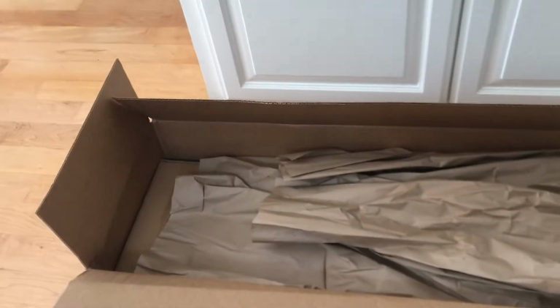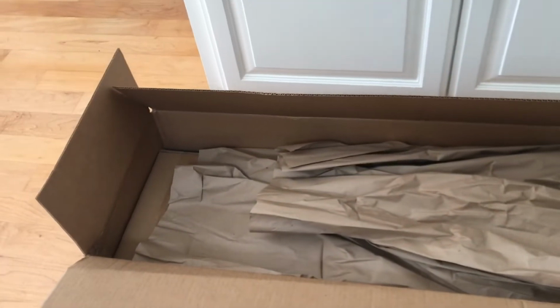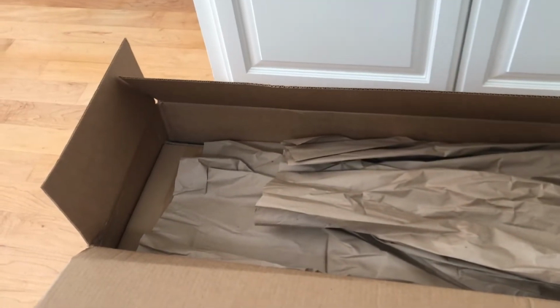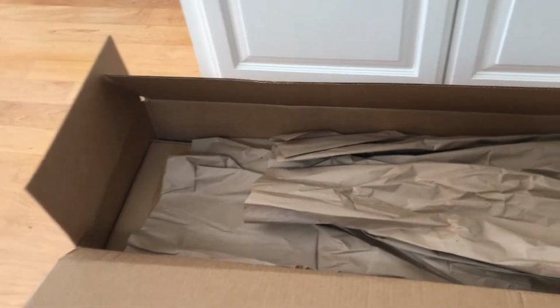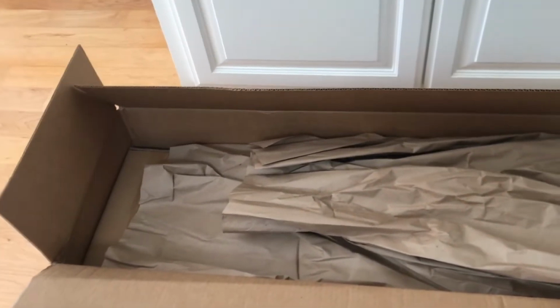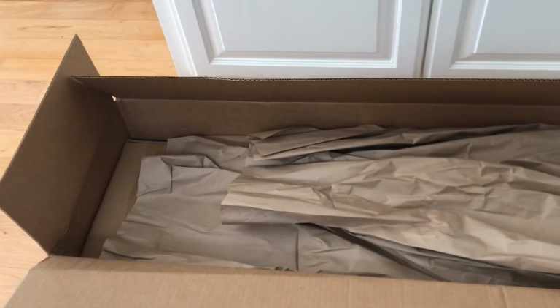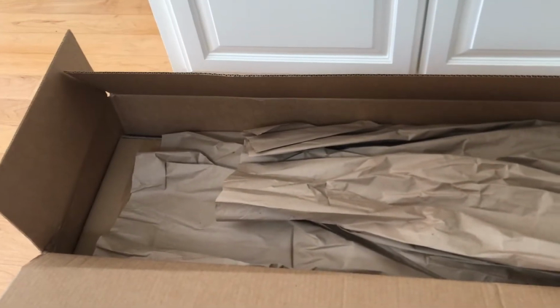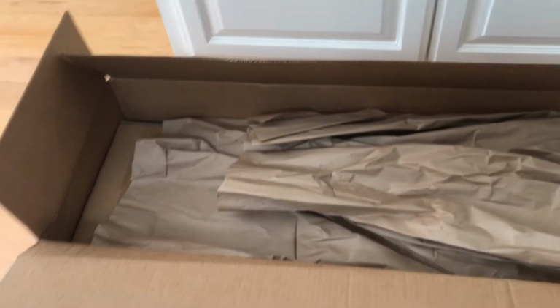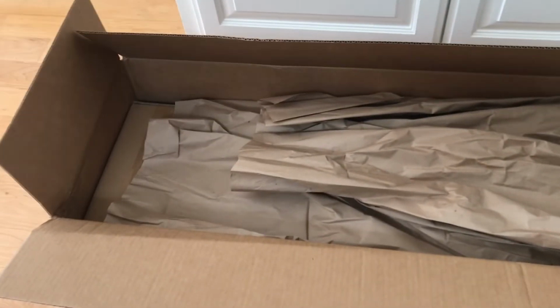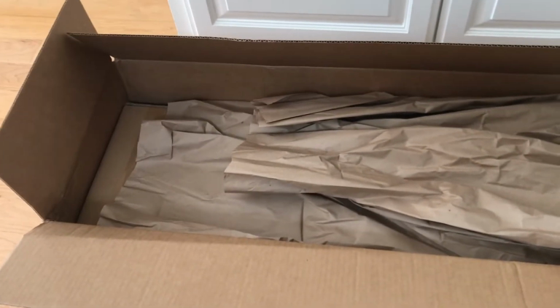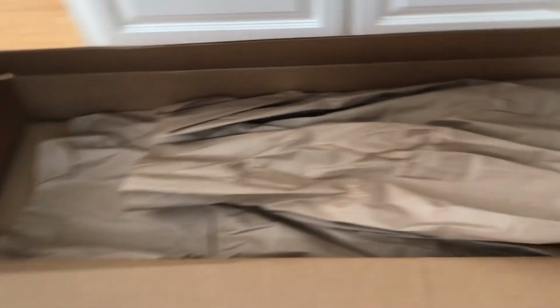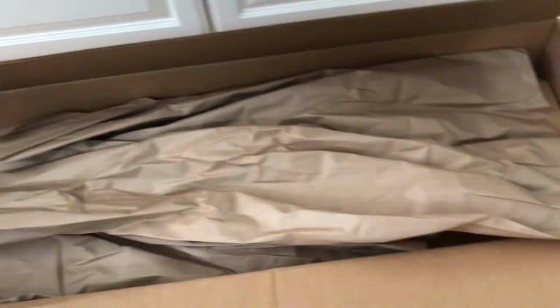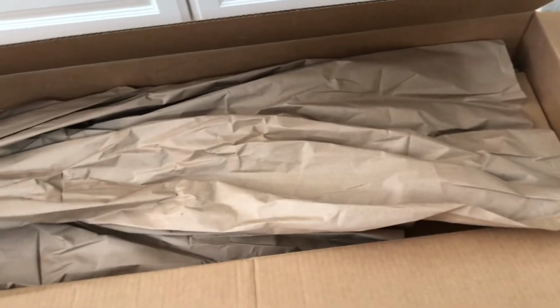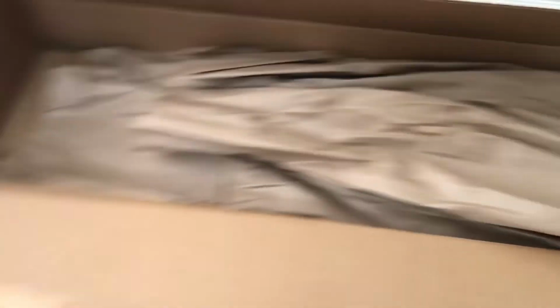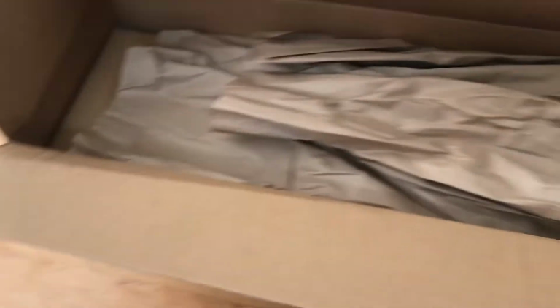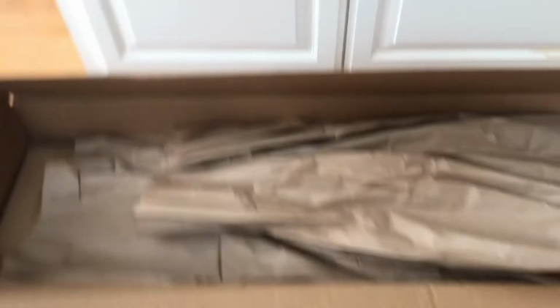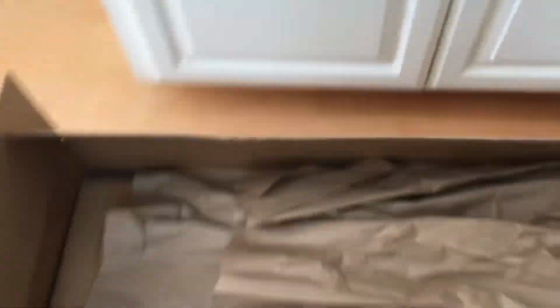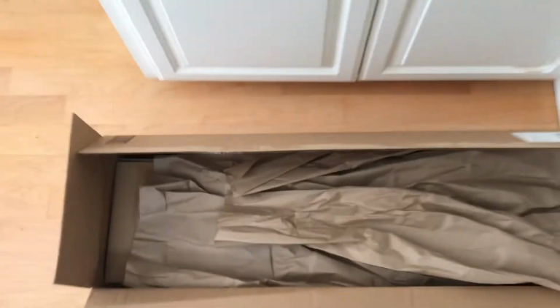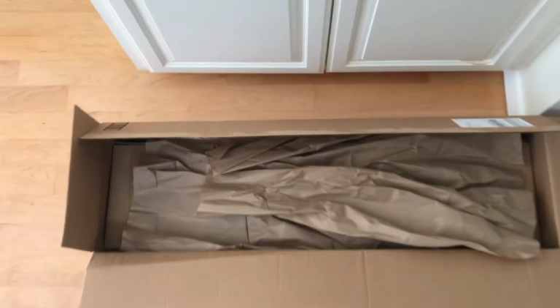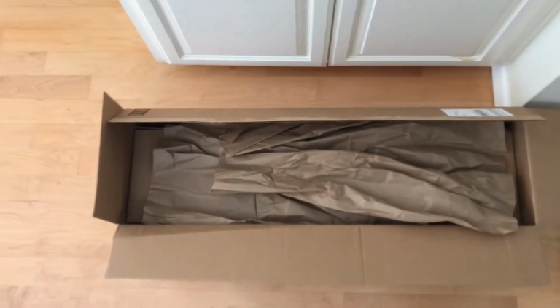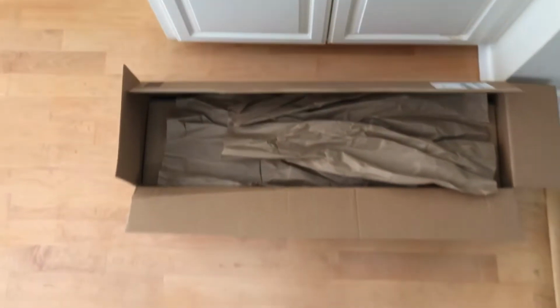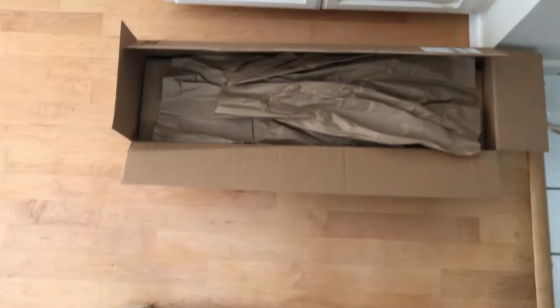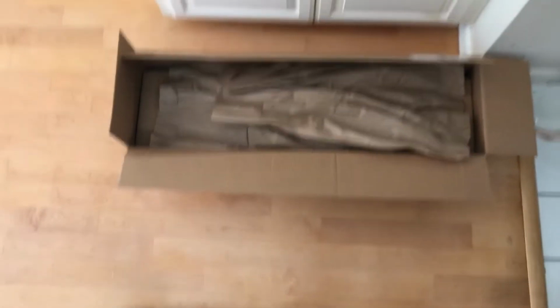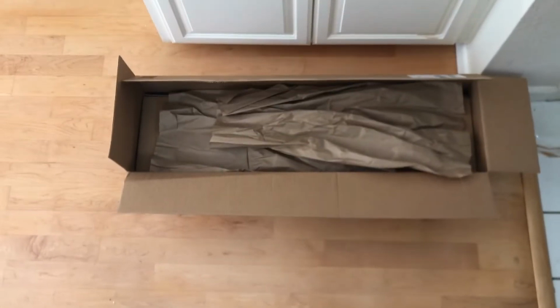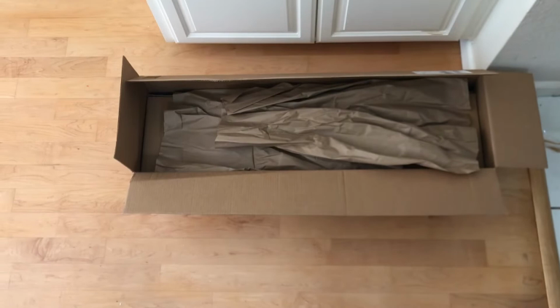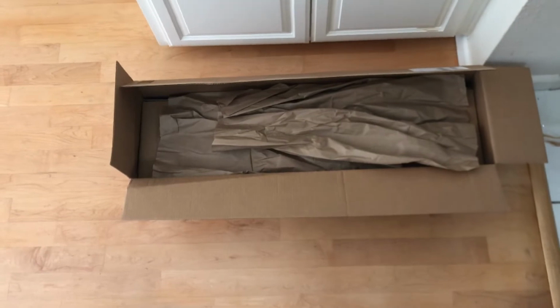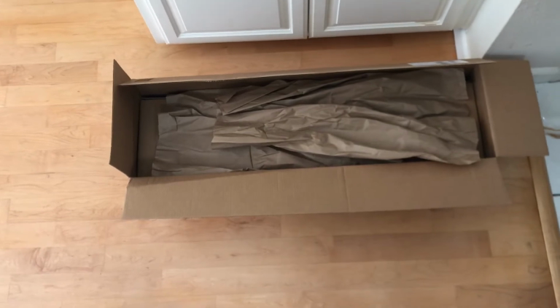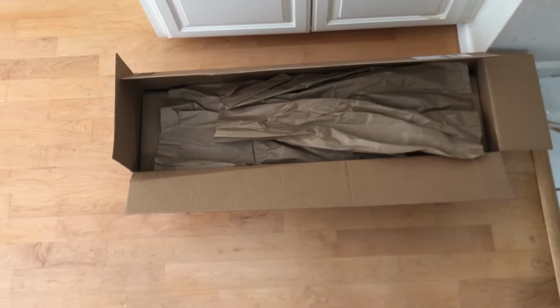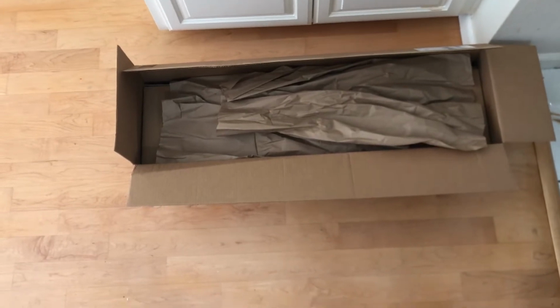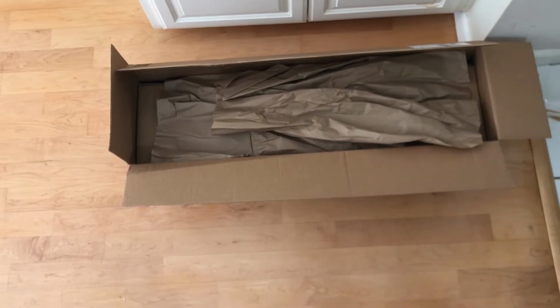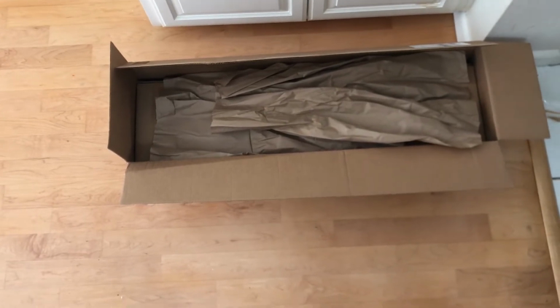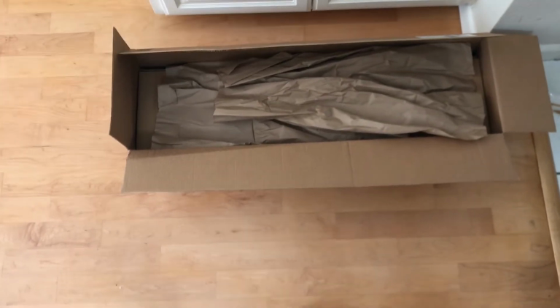From an initial impression it doesn't even seem big enough, like this doesn't even go far enough. Let me see if I could show you — the width of this, it's like three feet.